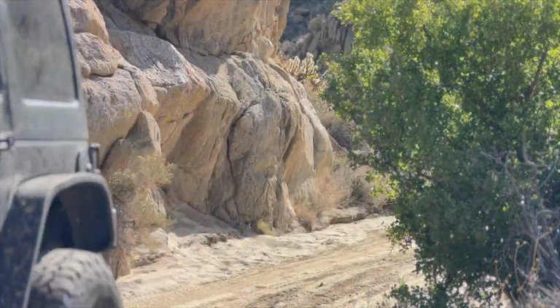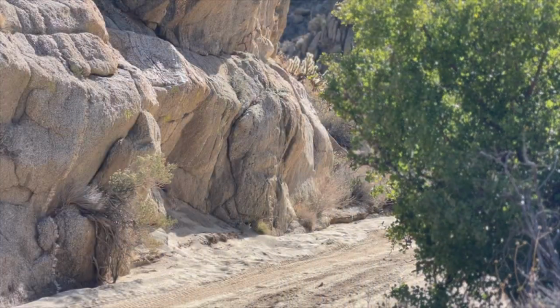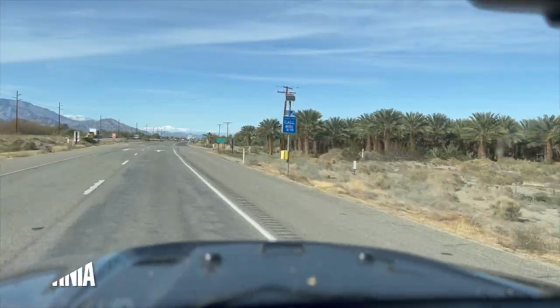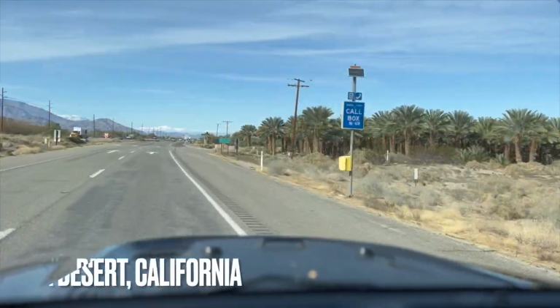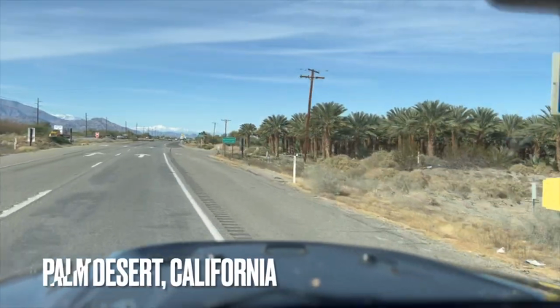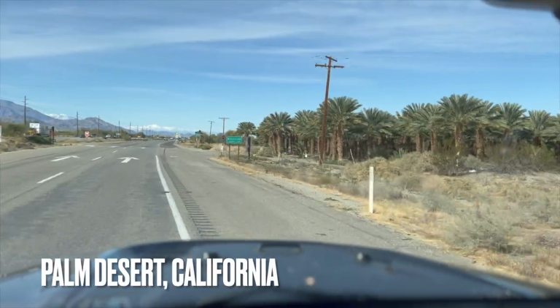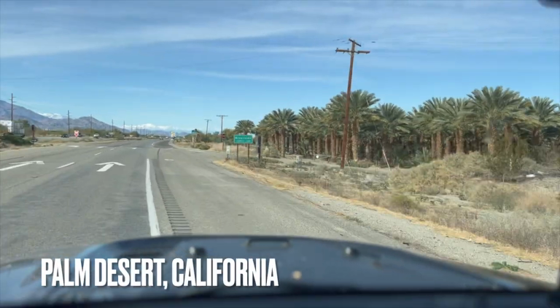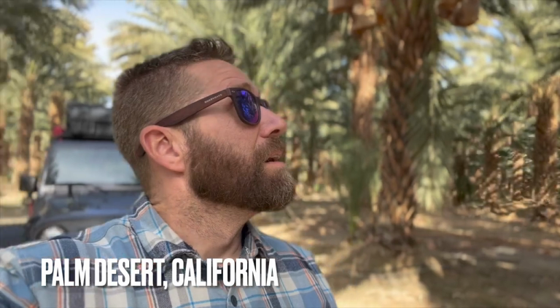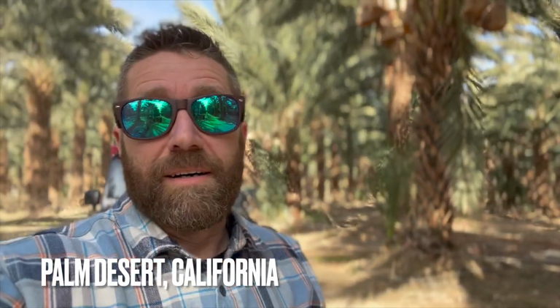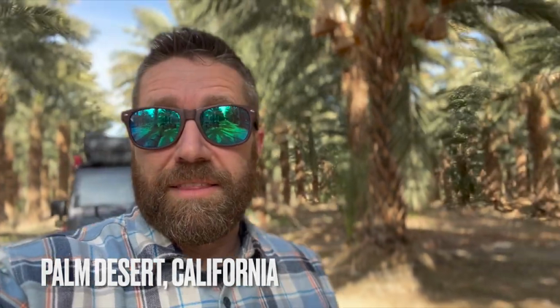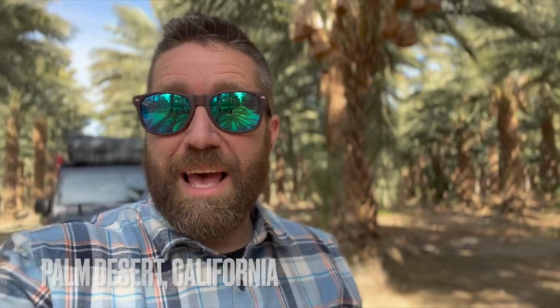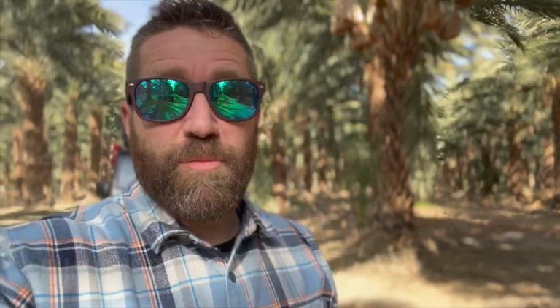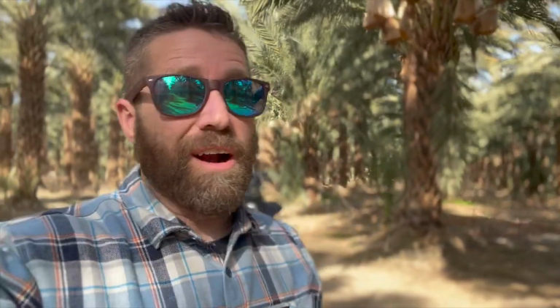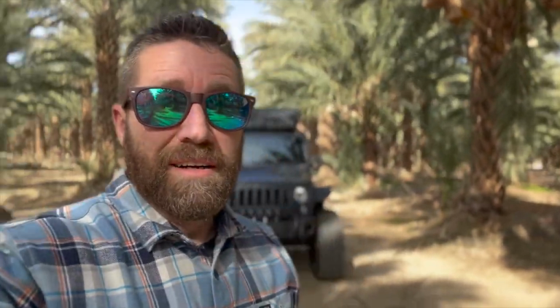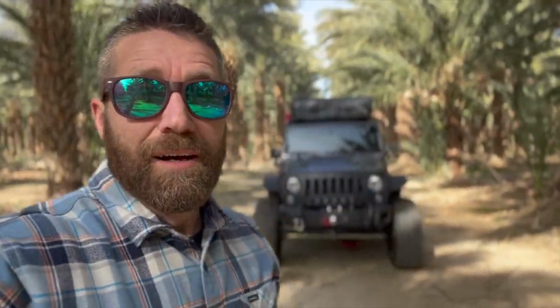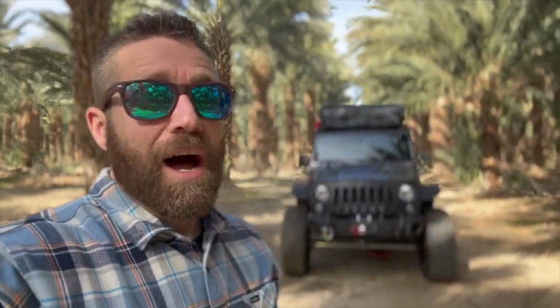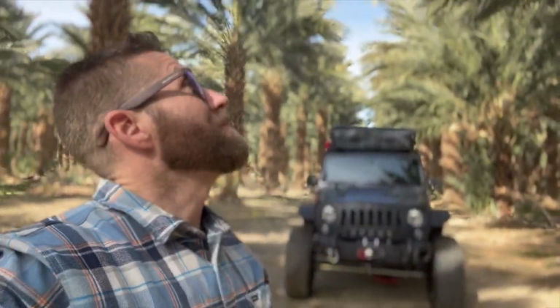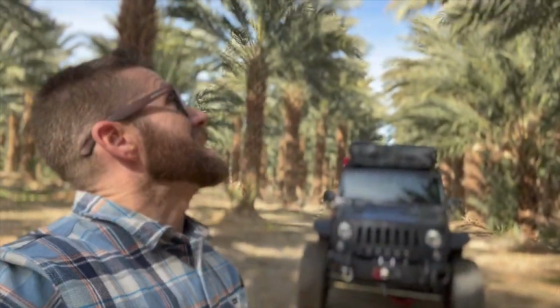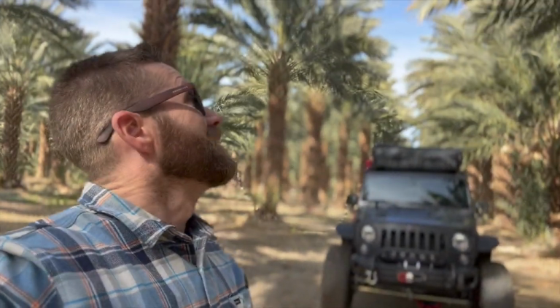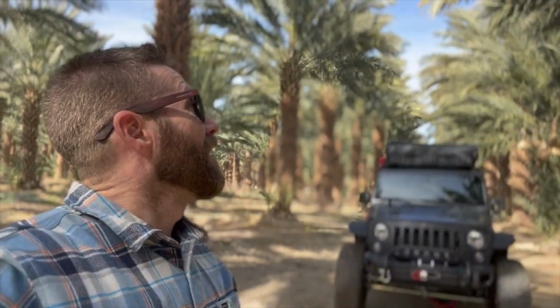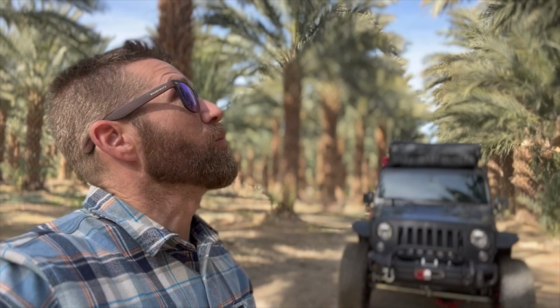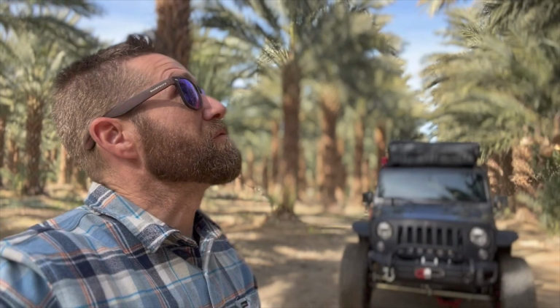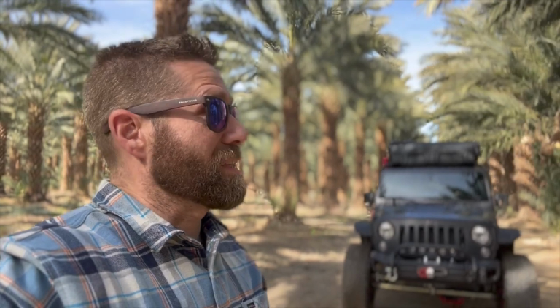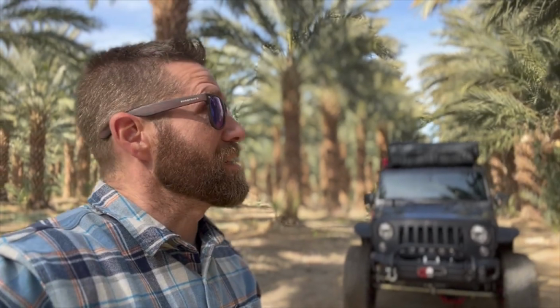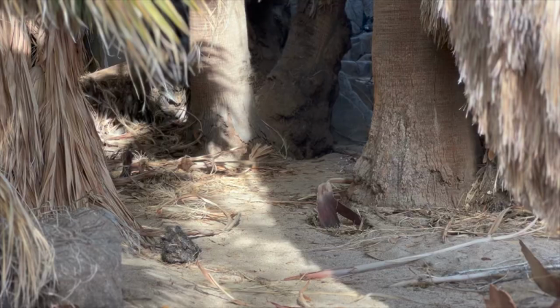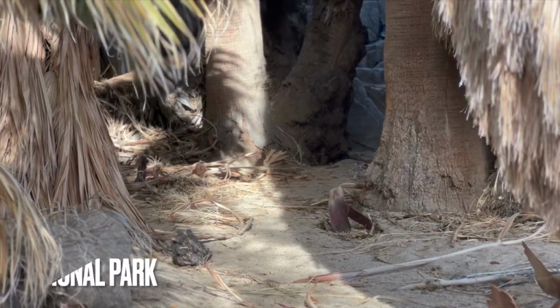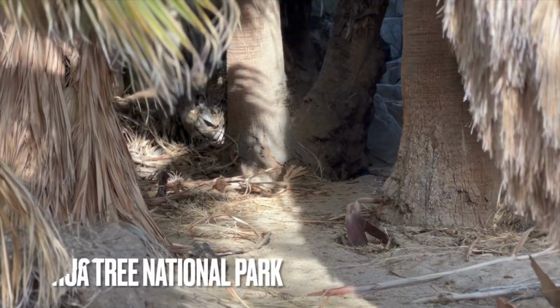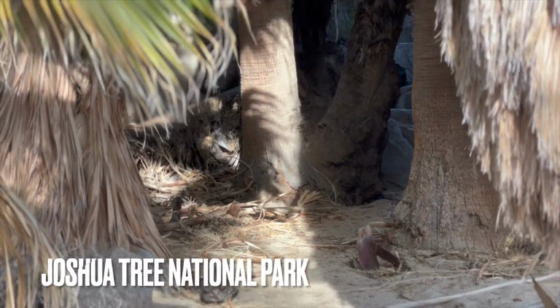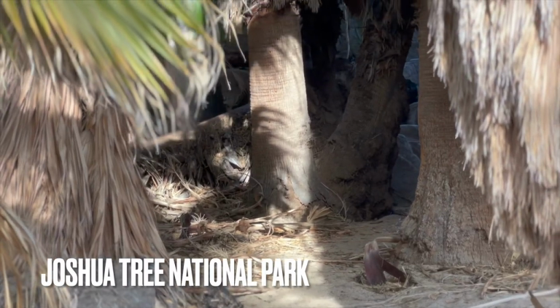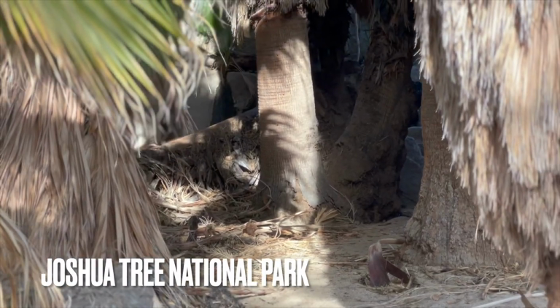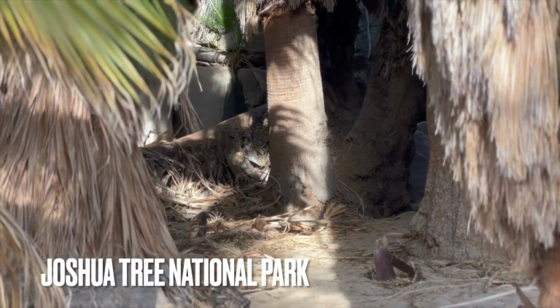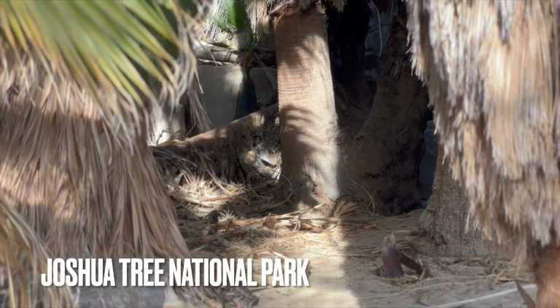What on earth is this? This is absolutely bizarre. I've never seen a palm tree forest like this. There could be anything back there.